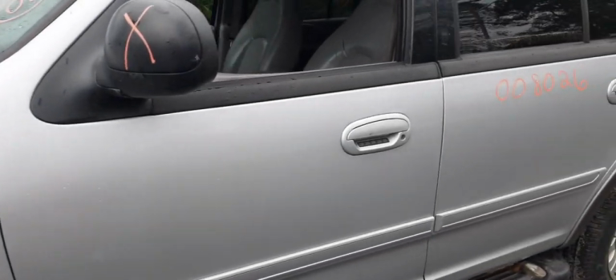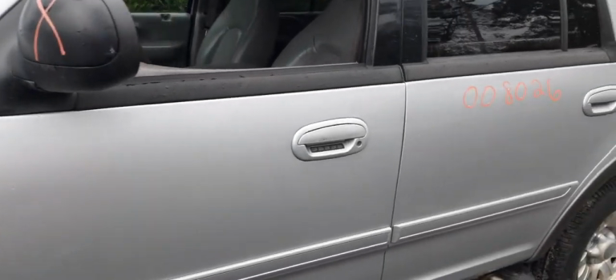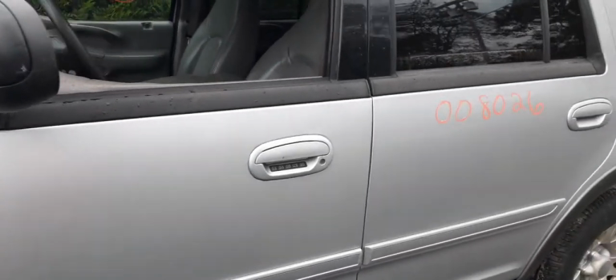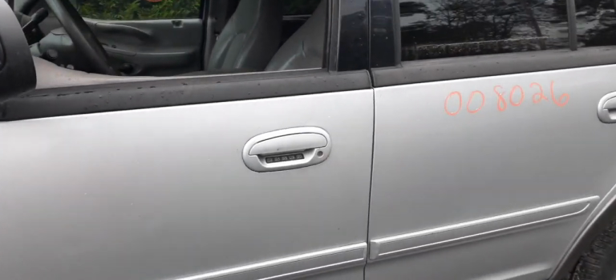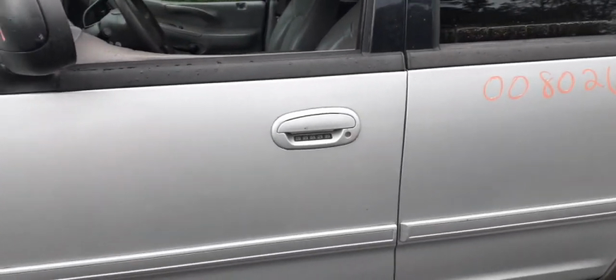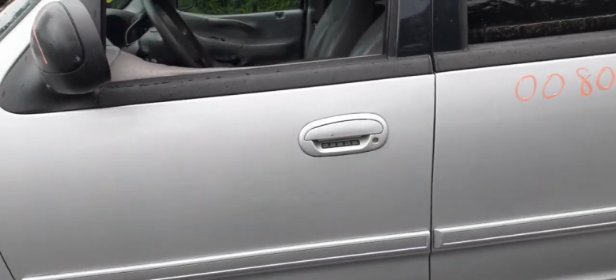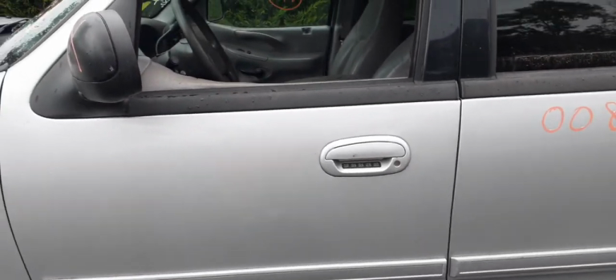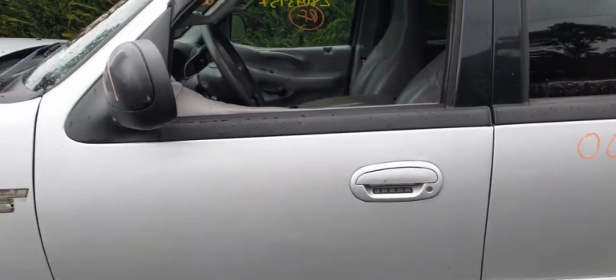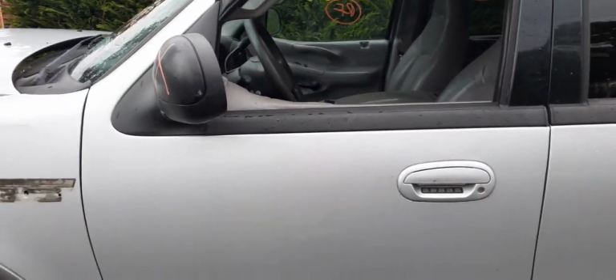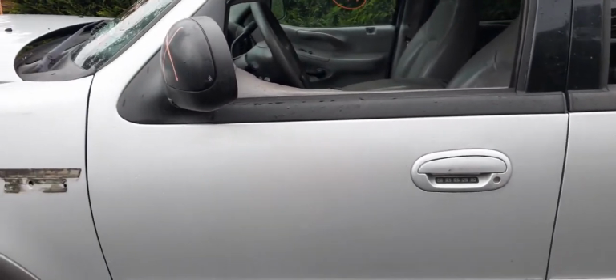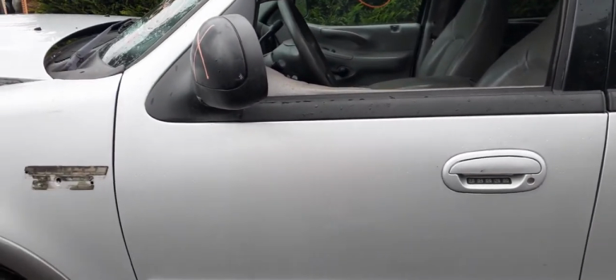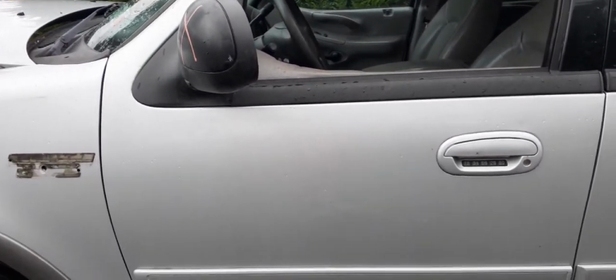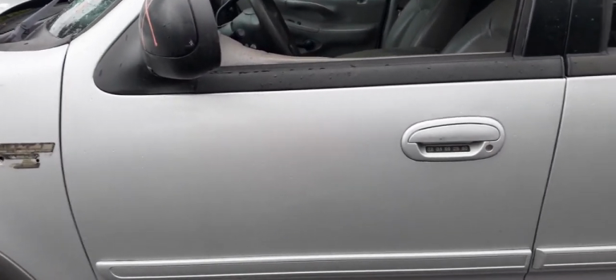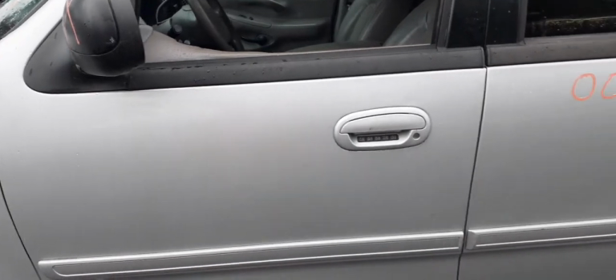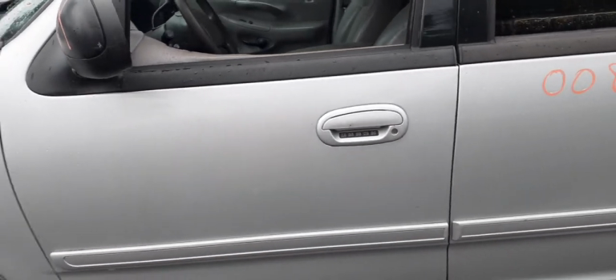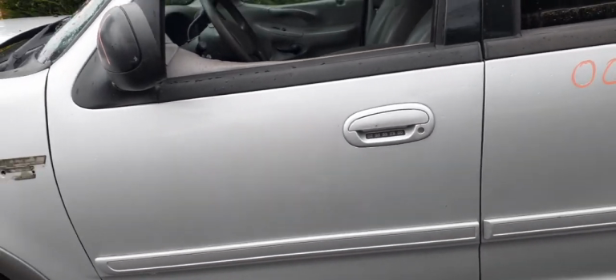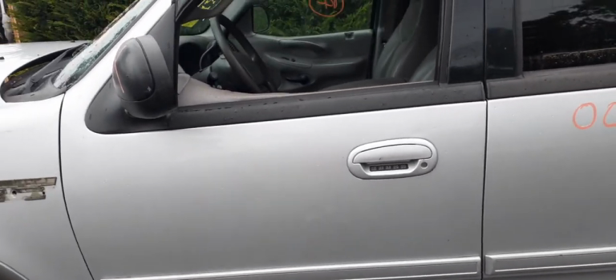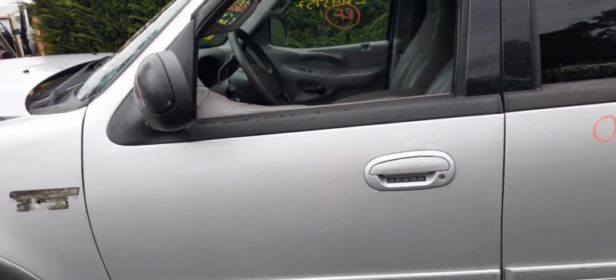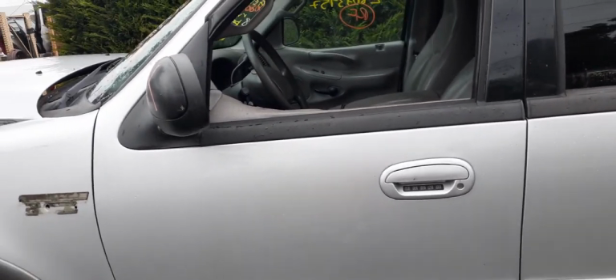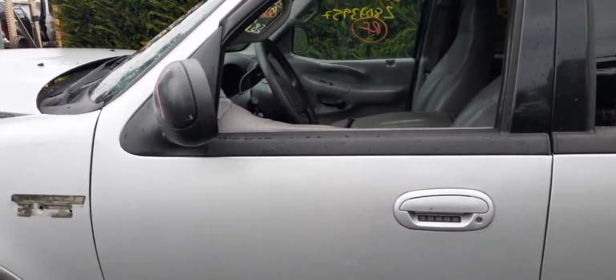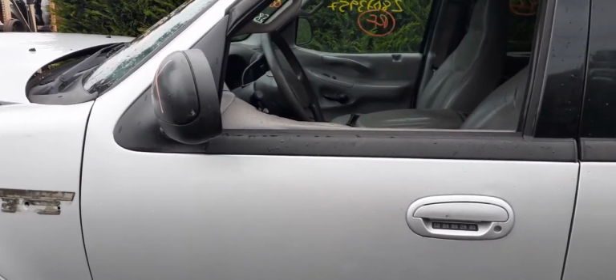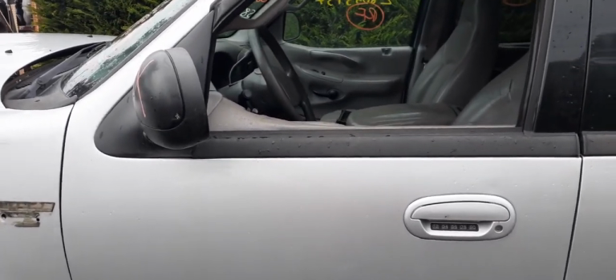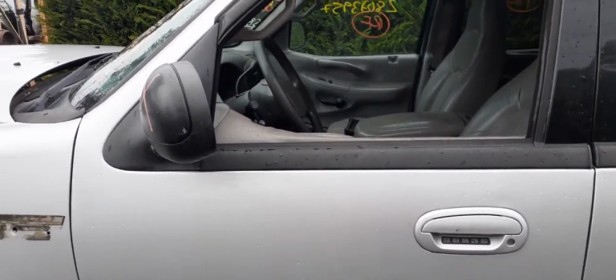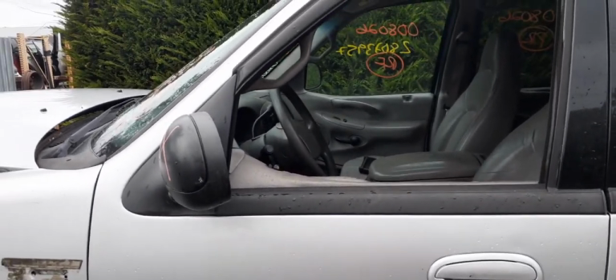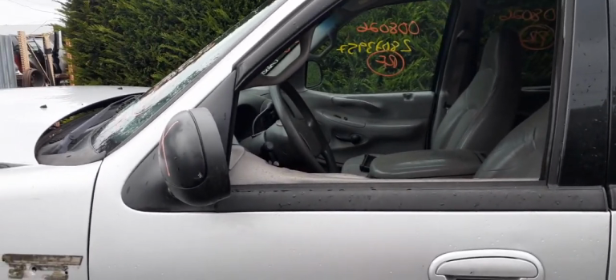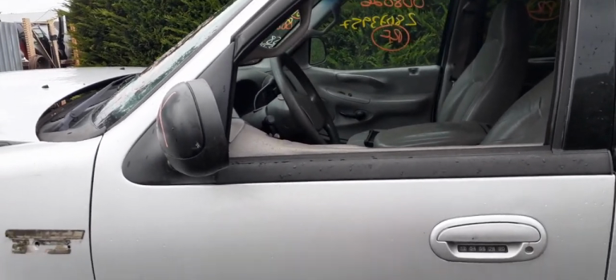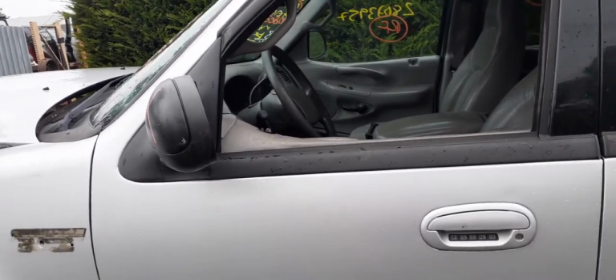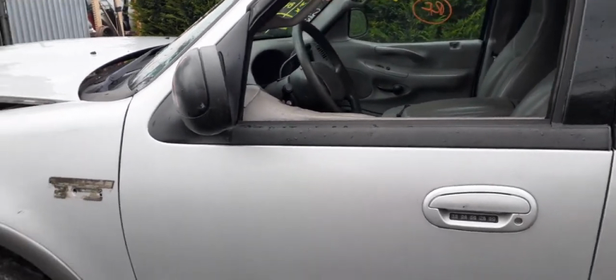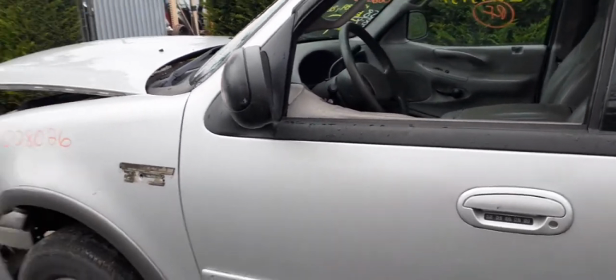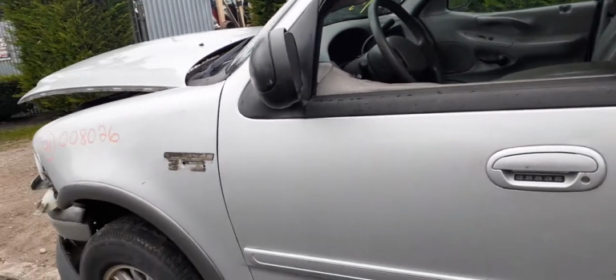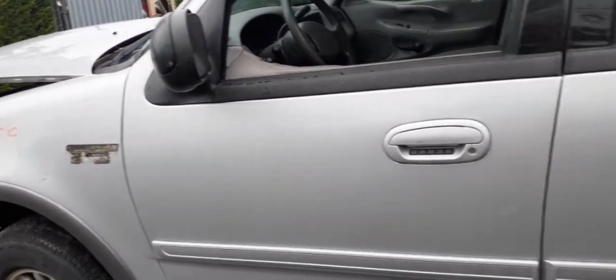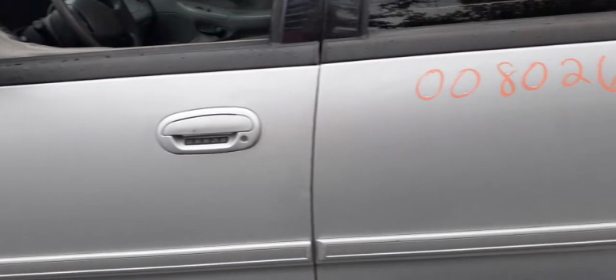The left front door is no good, but you do have an outside and inside door handle. You do have a window regulator and door glass, so those are good. Left side mirror is no good.